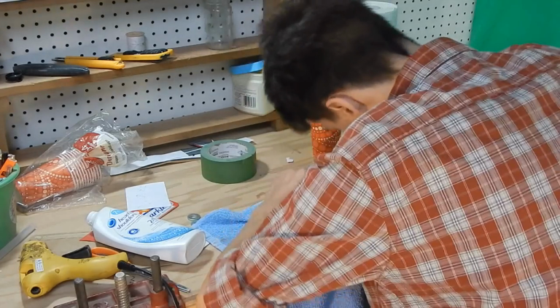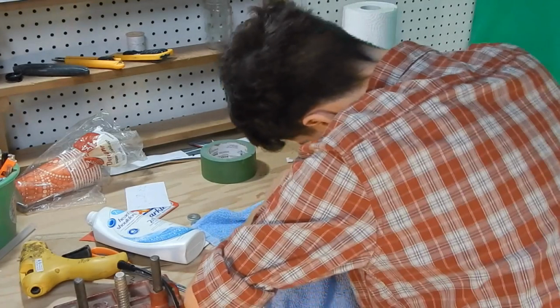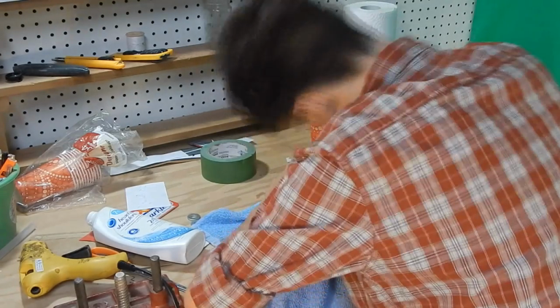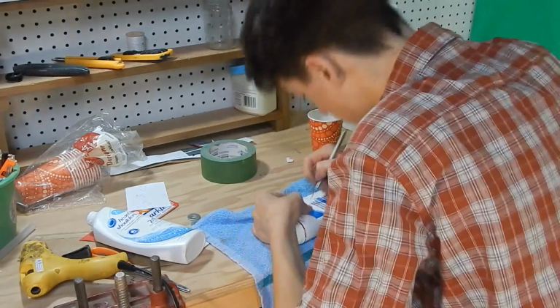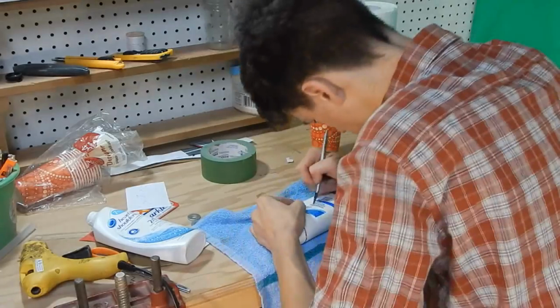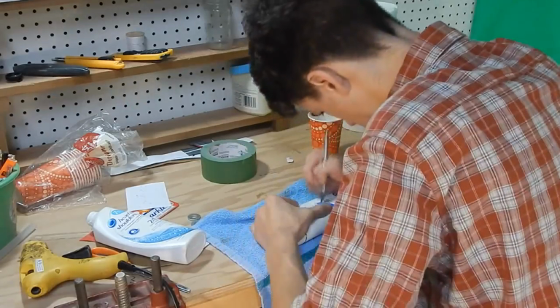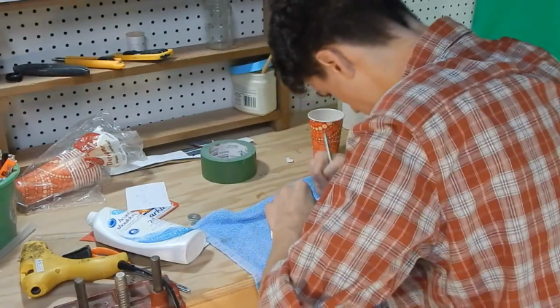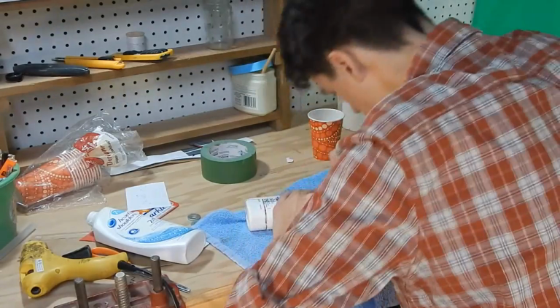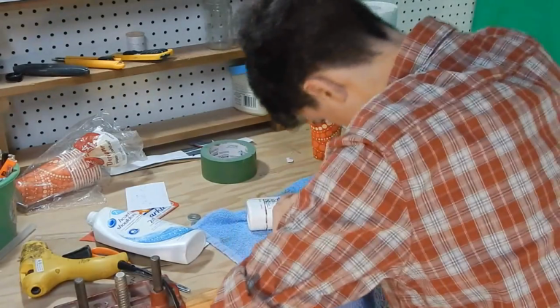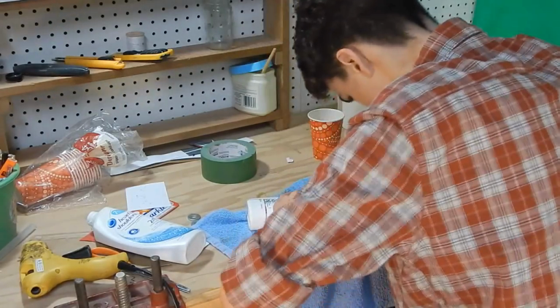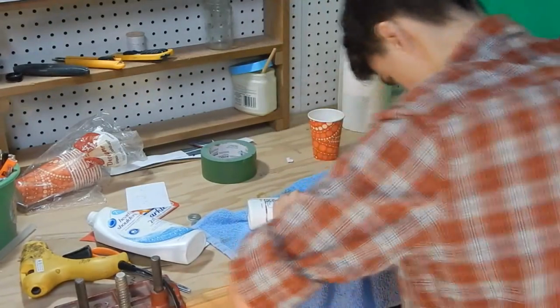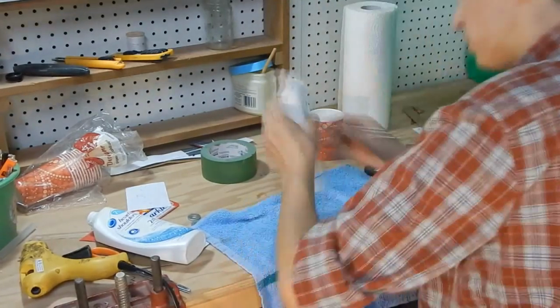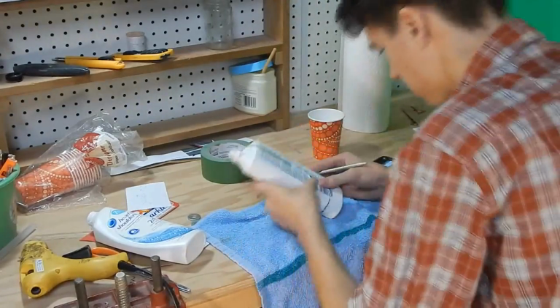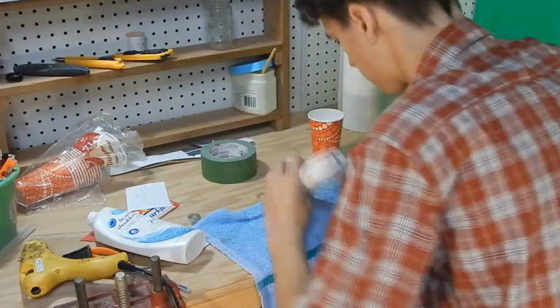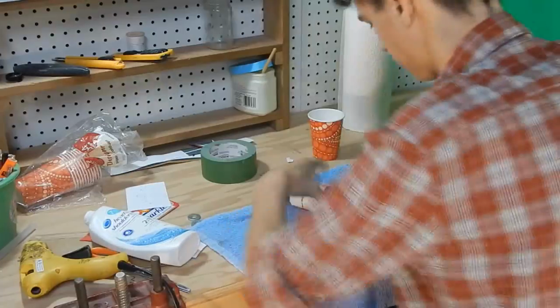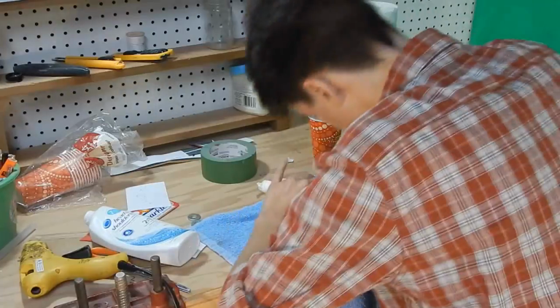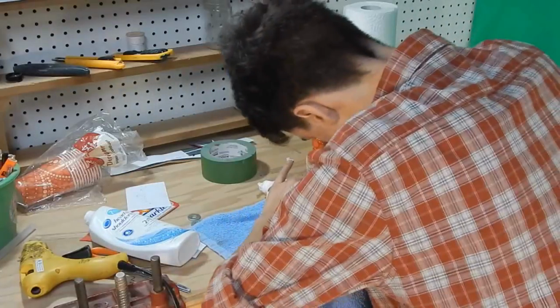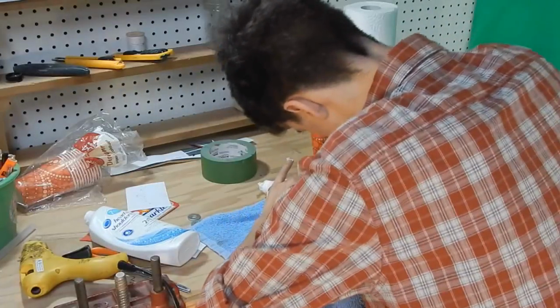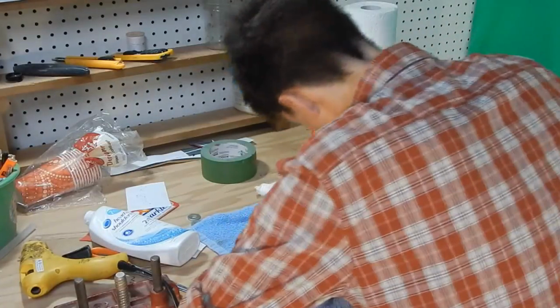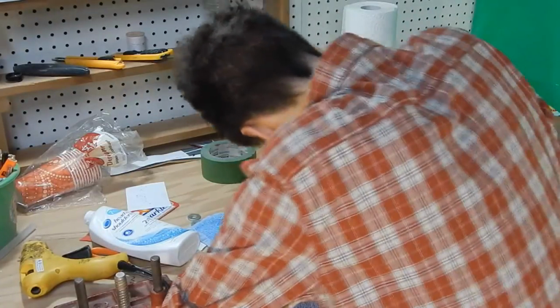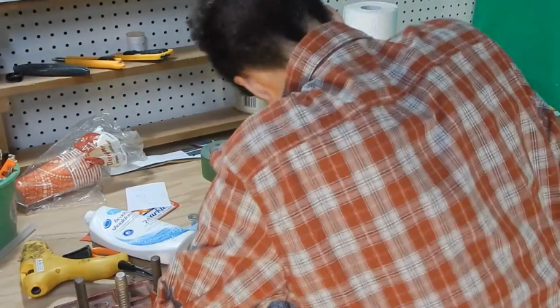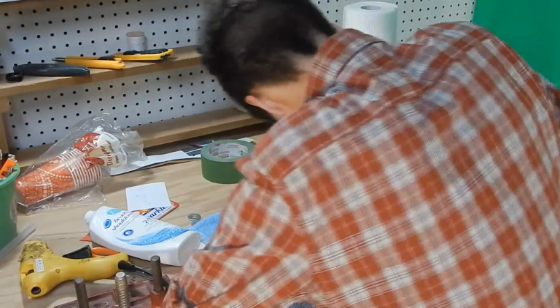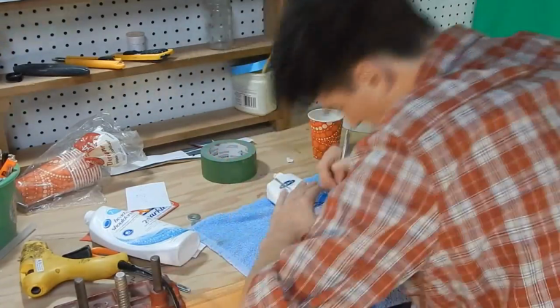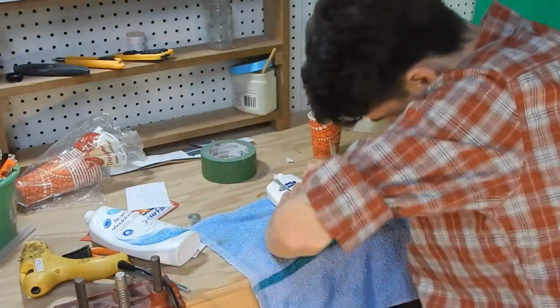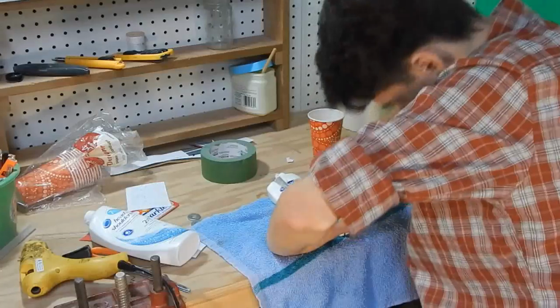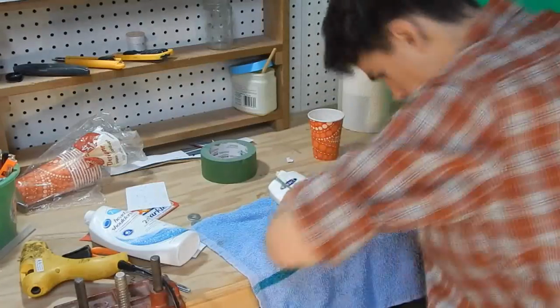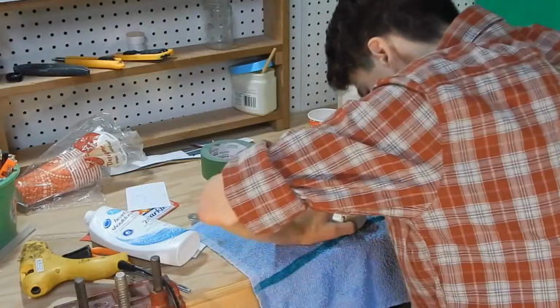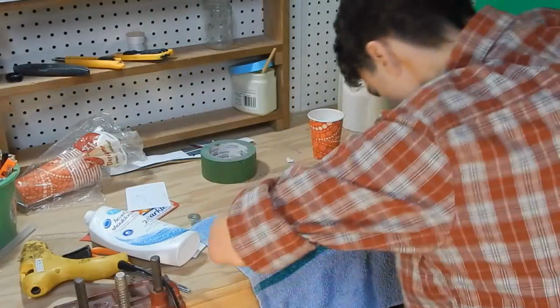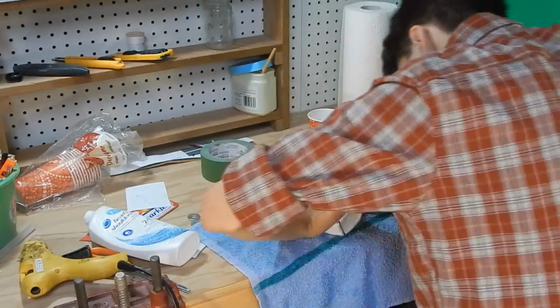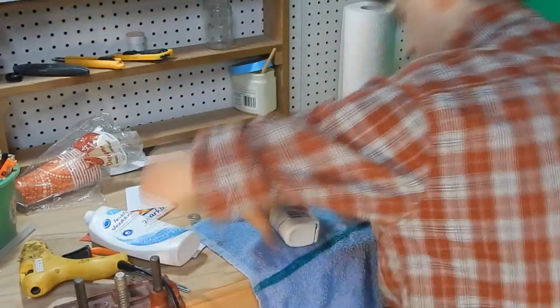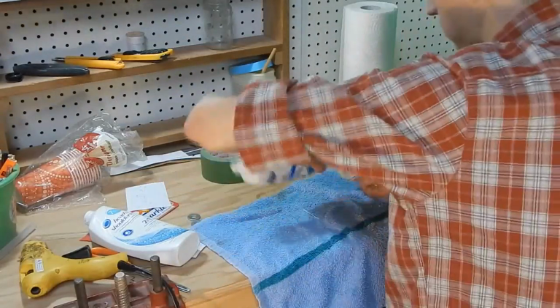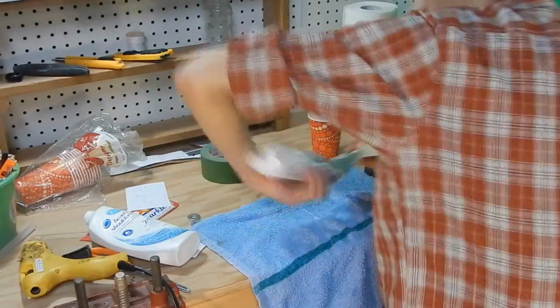The first thing I did when making my sci-fi gun was cut up the shampoo bottles. I used an image I found online of the quad blaster as a reference, but mainly just went from my imagination. The idea here is to make something futuristic and awesome — let your imagination run wild.